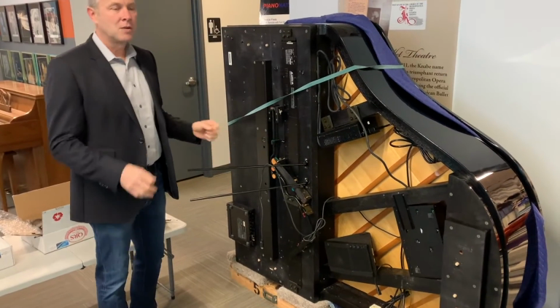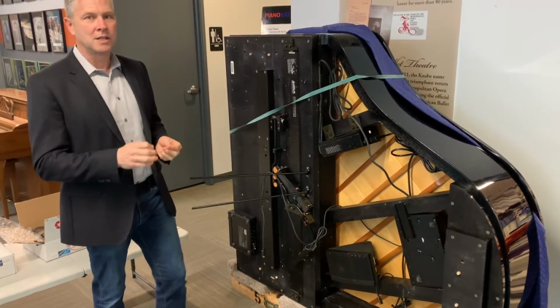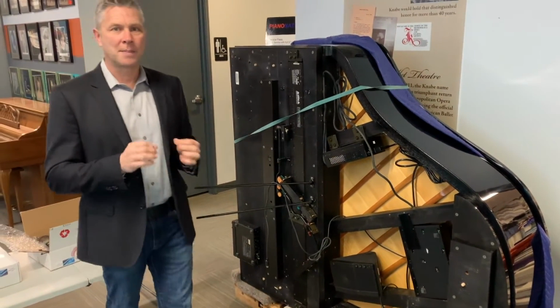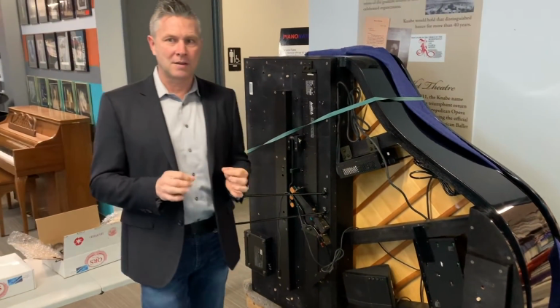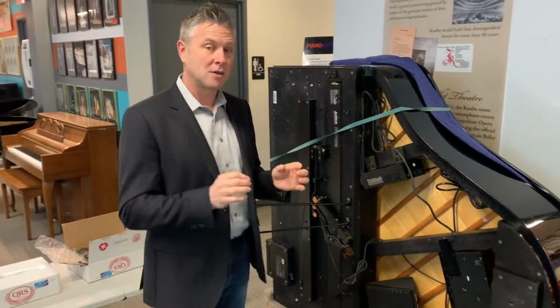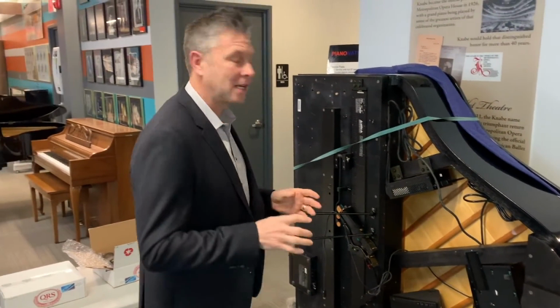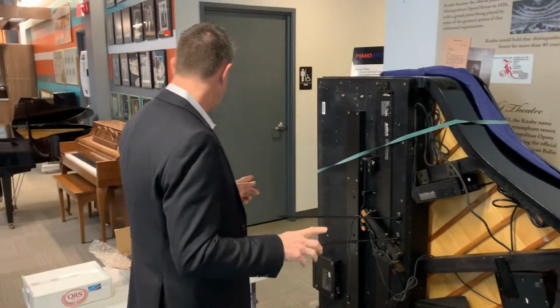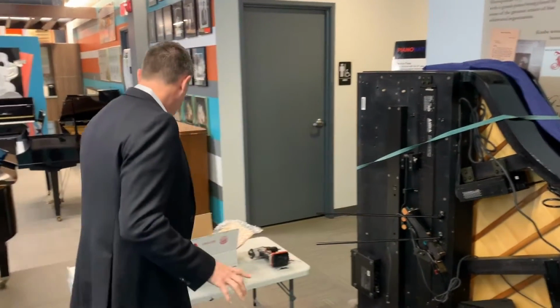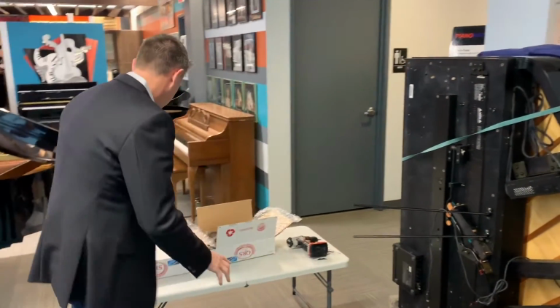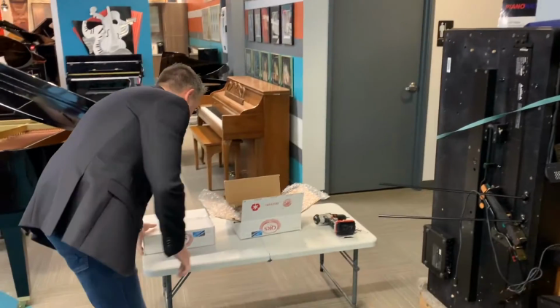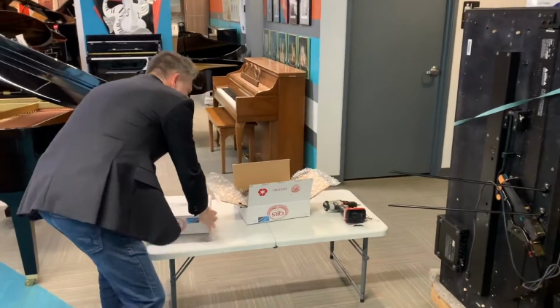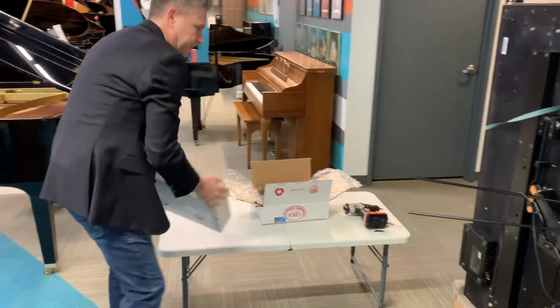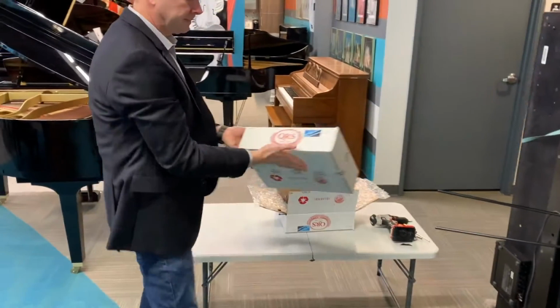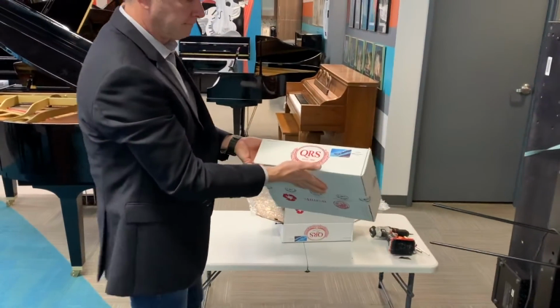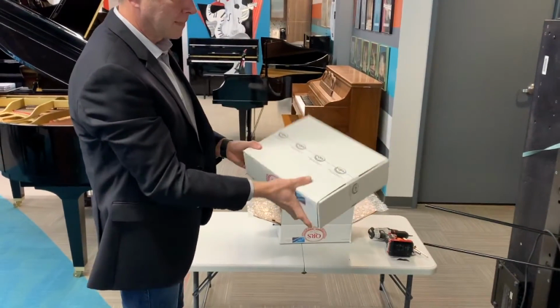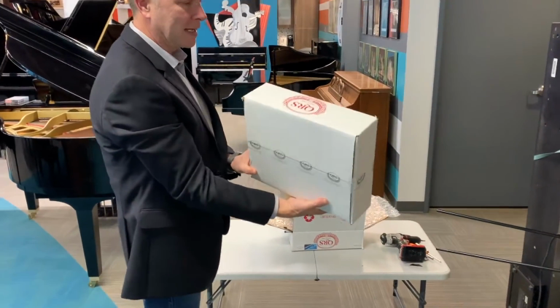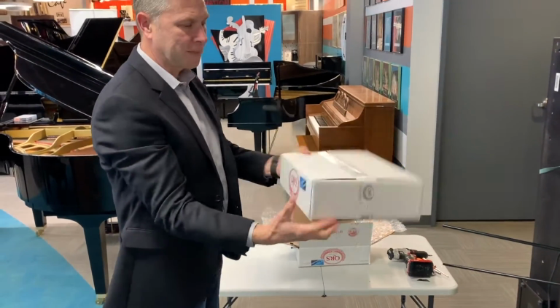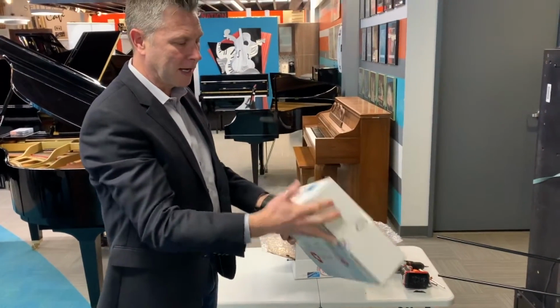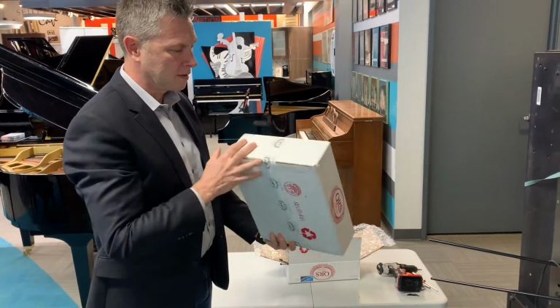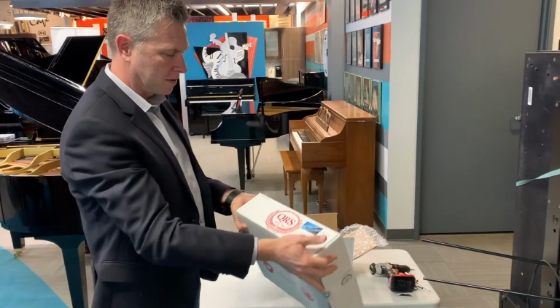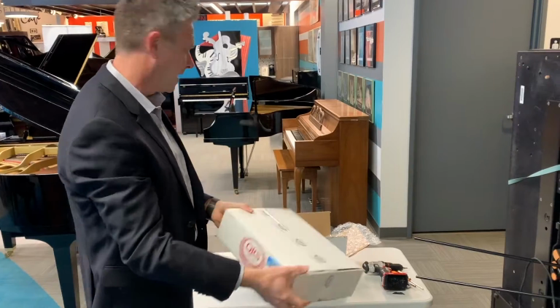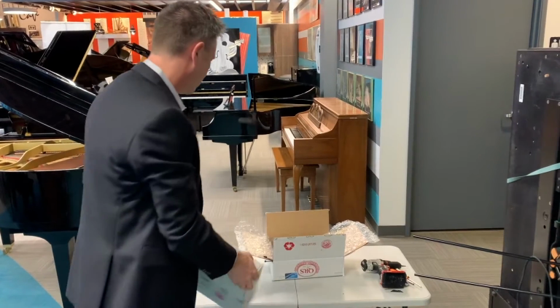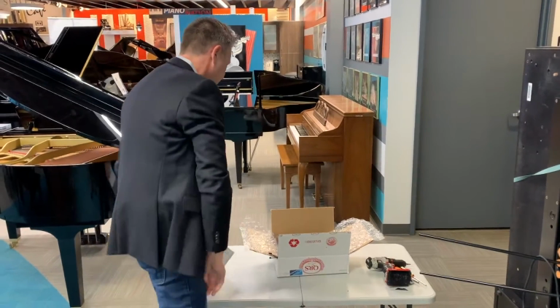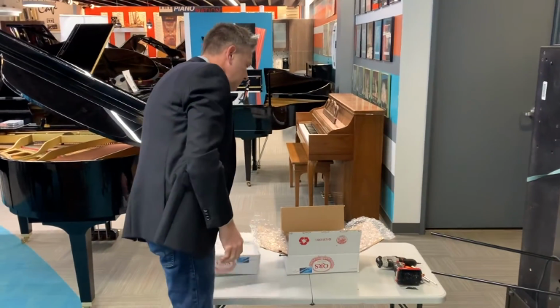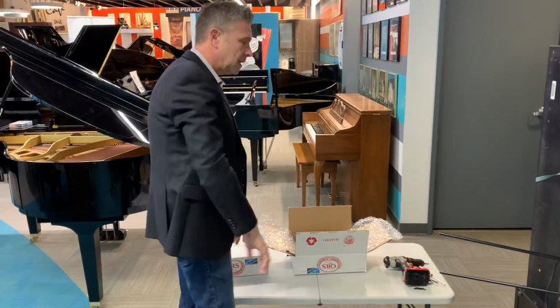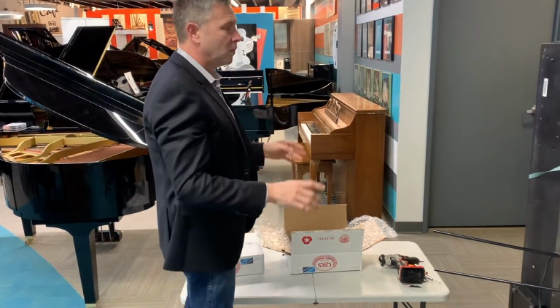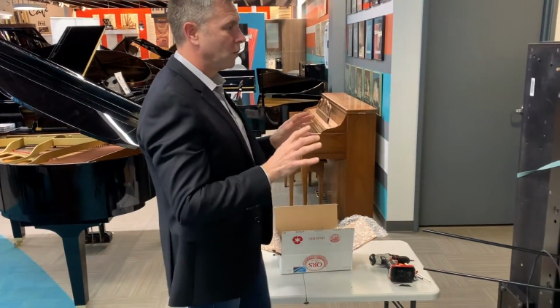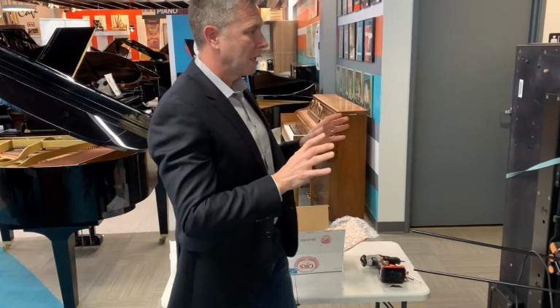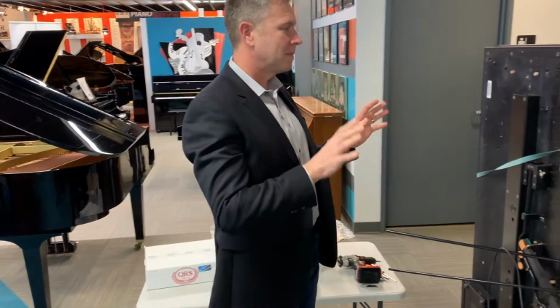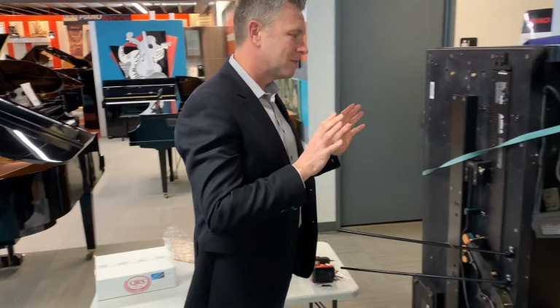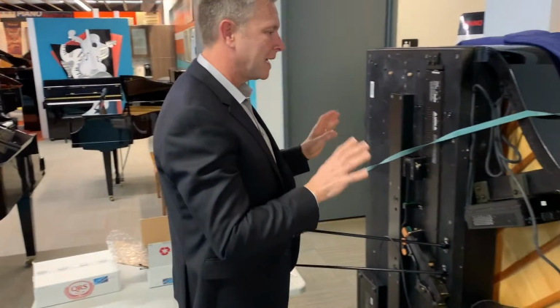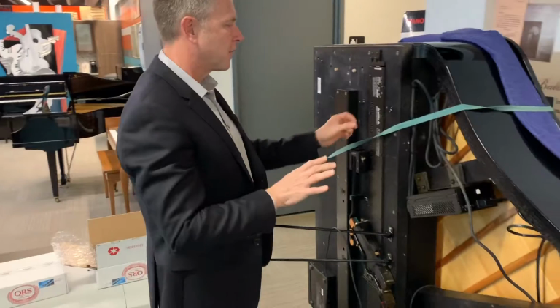What we're going to do is upgrade it with a QRS MIDI upgrade kit, which looks like this. It comes in a box, shipped right to your house — I'm just making it easy for everybody.